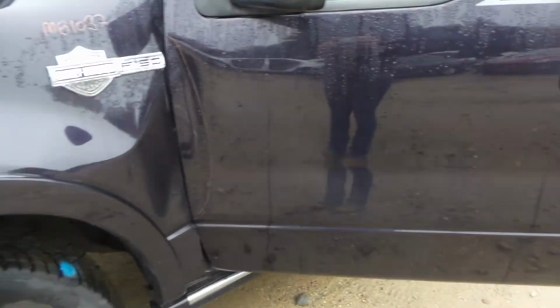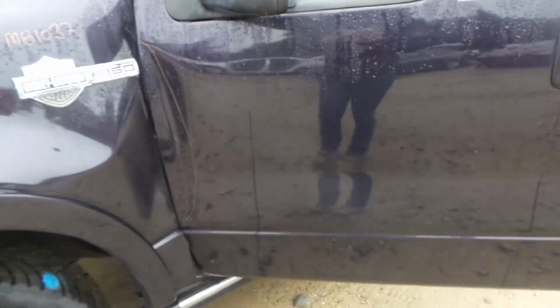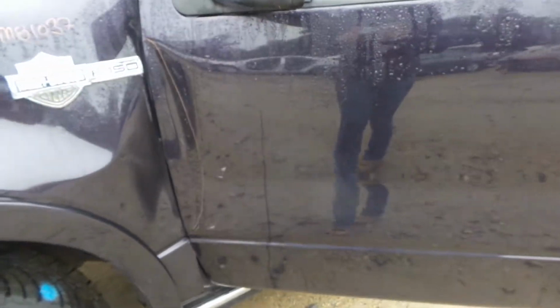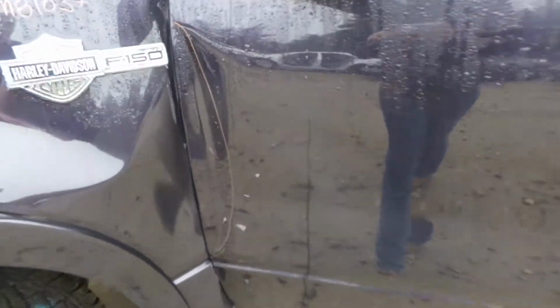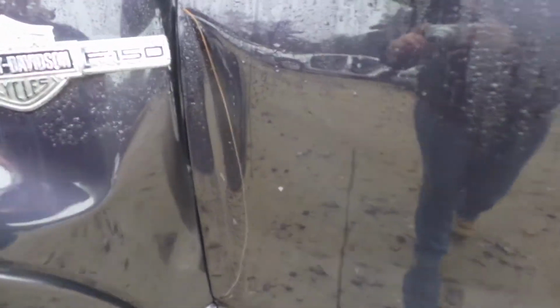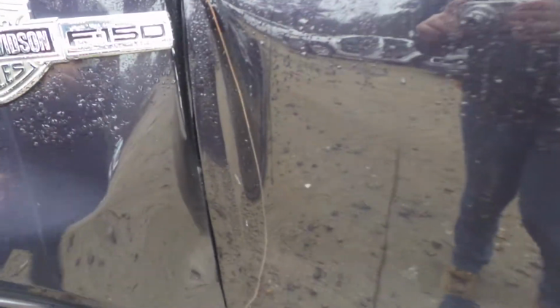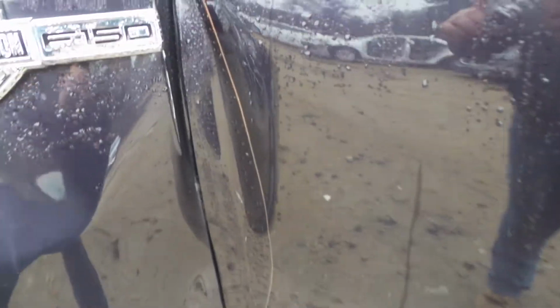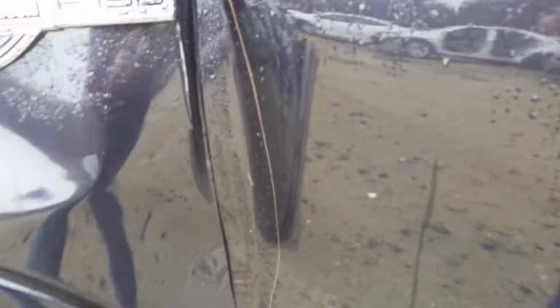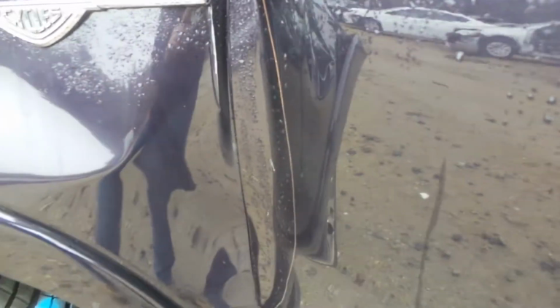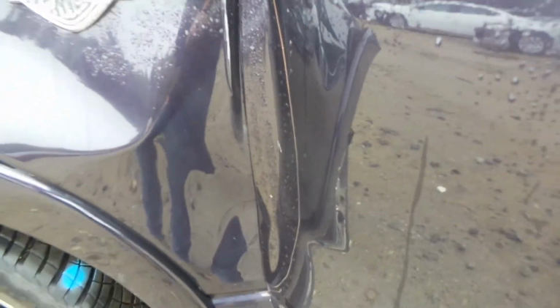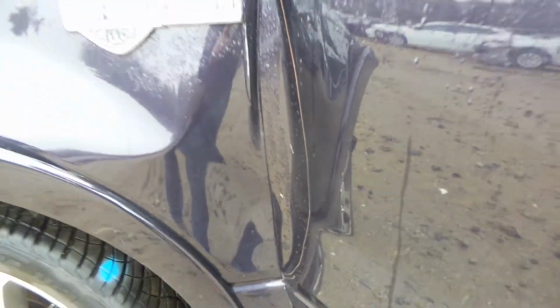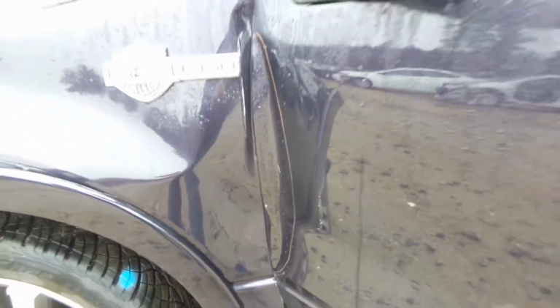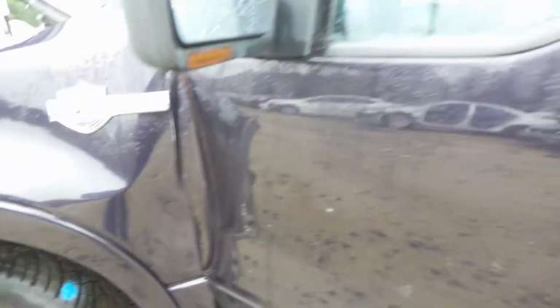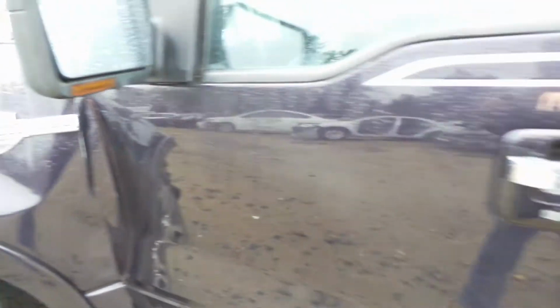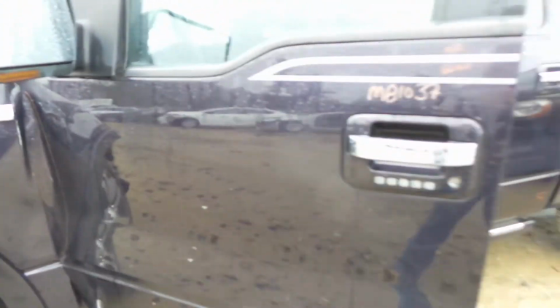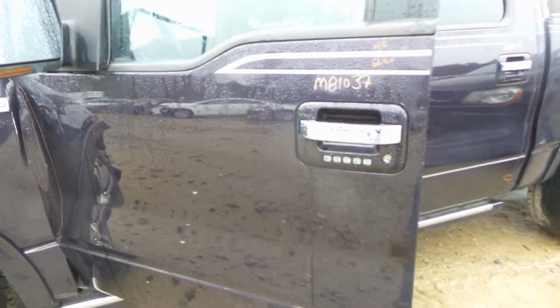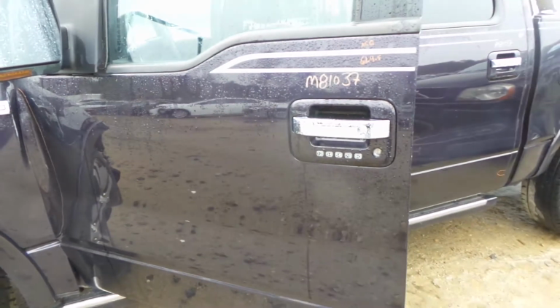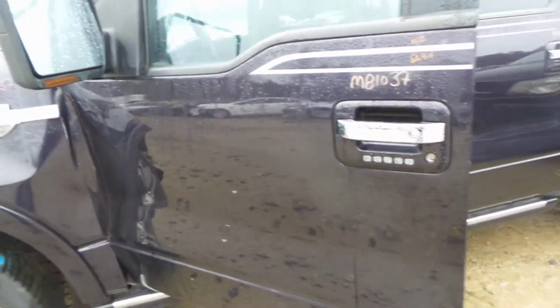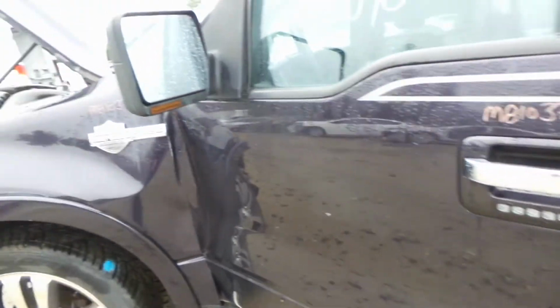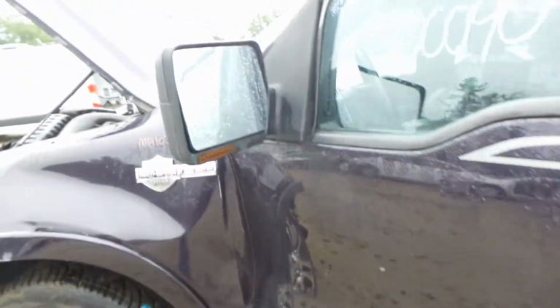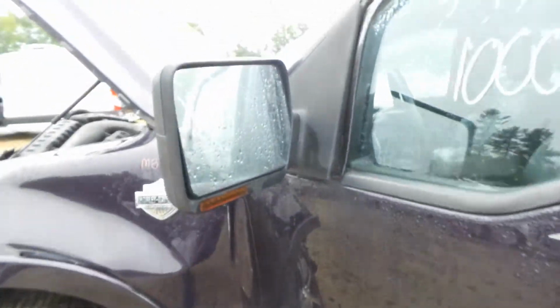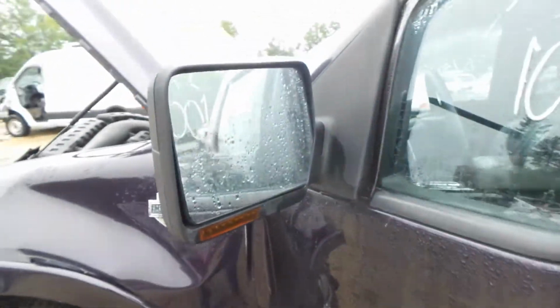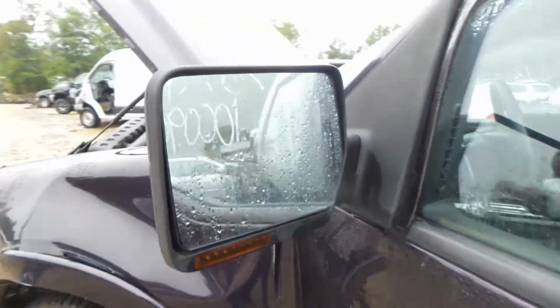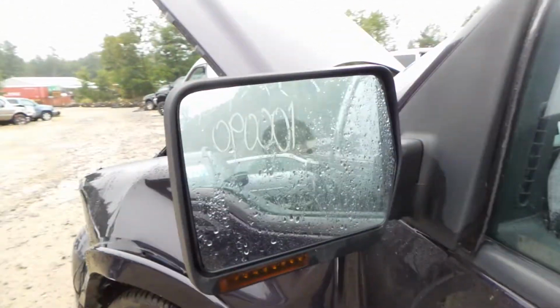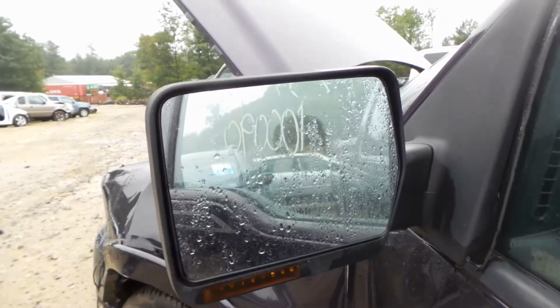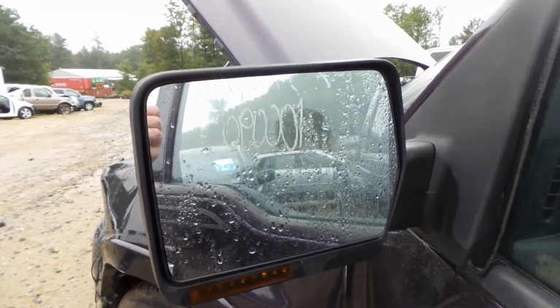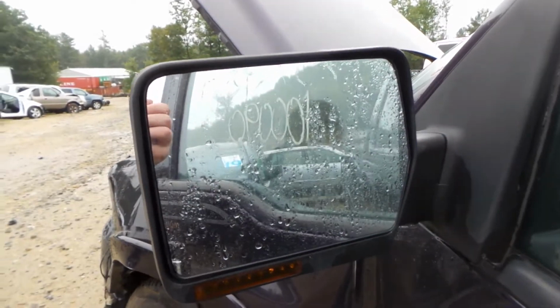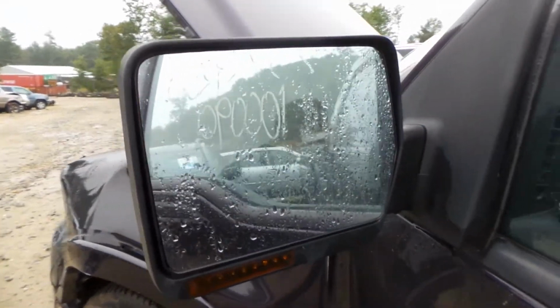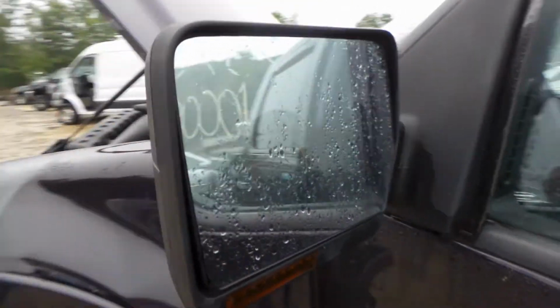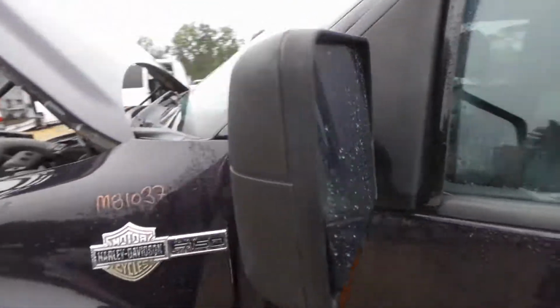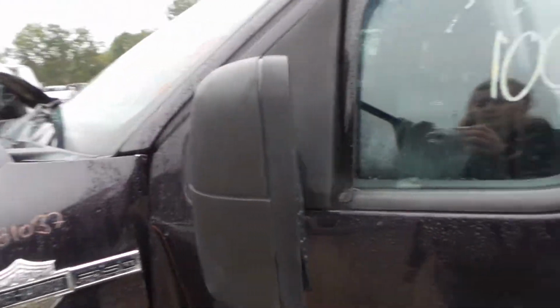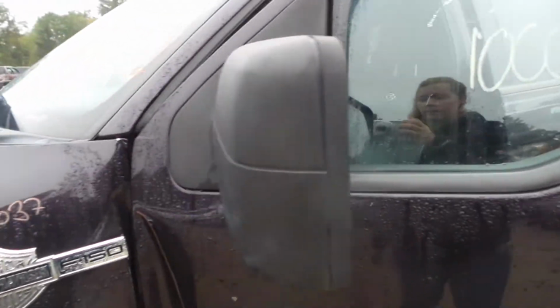The driver's side door does have about four hours of lift damage, but is repairable. Comes with a keypad. We also have a good black textured power mirror — it is heated and has a turn signal.